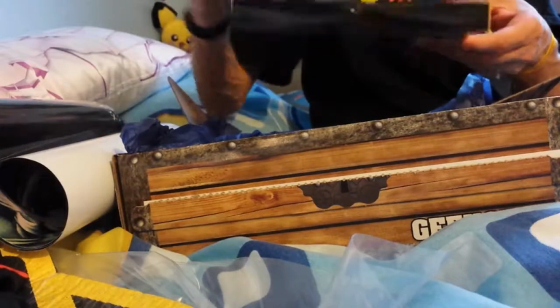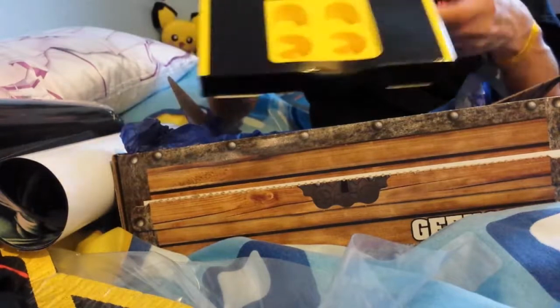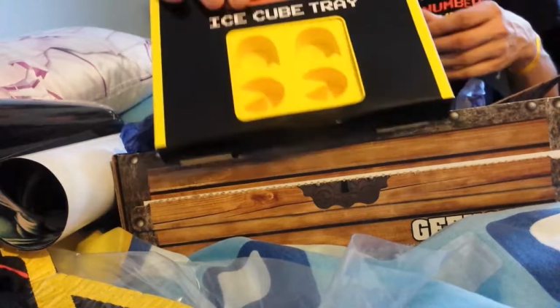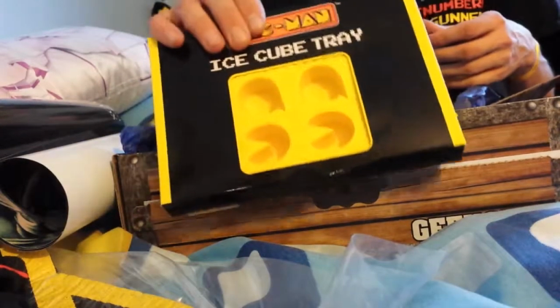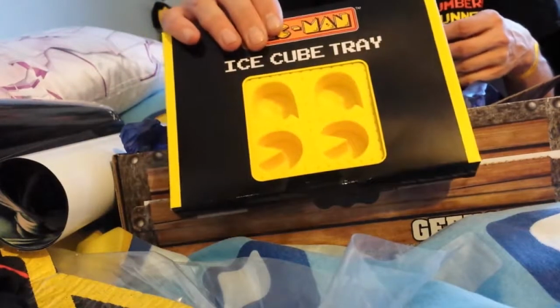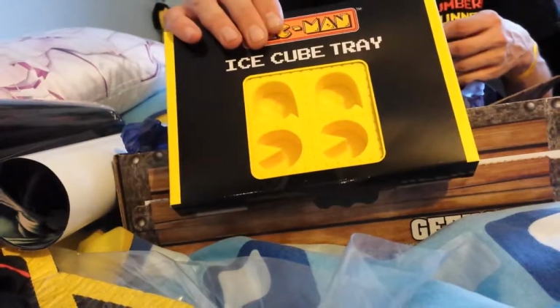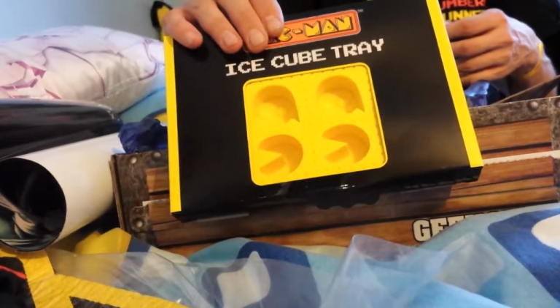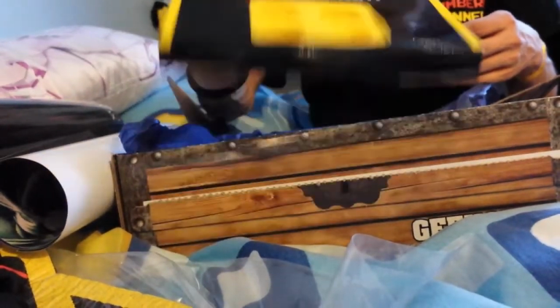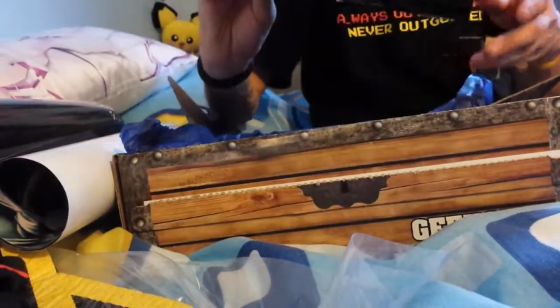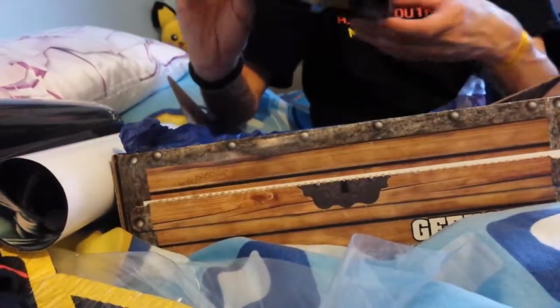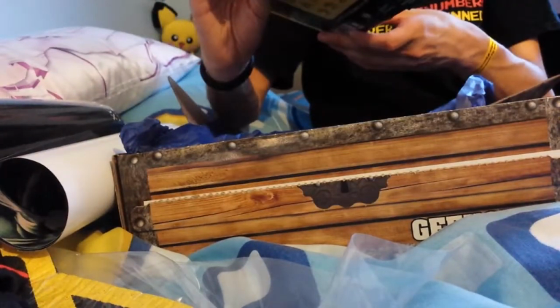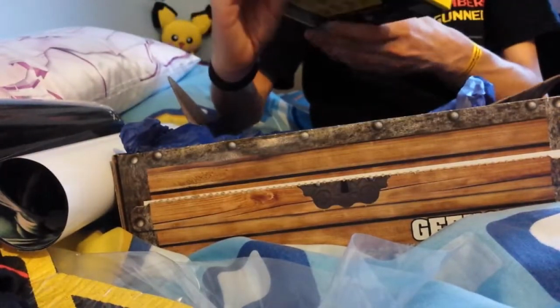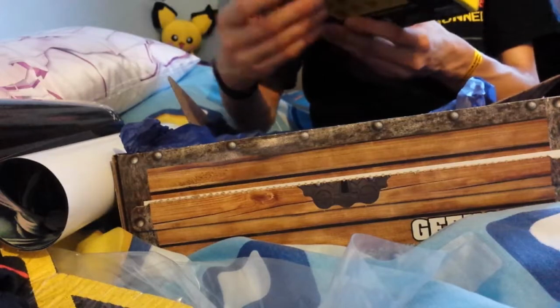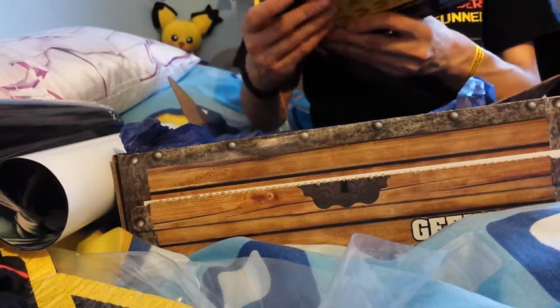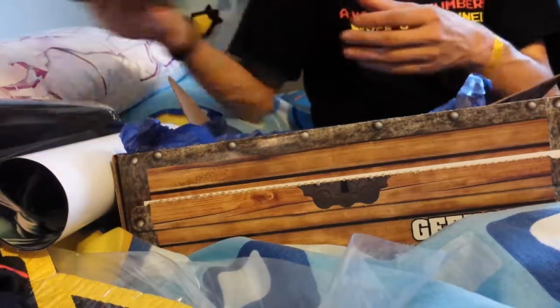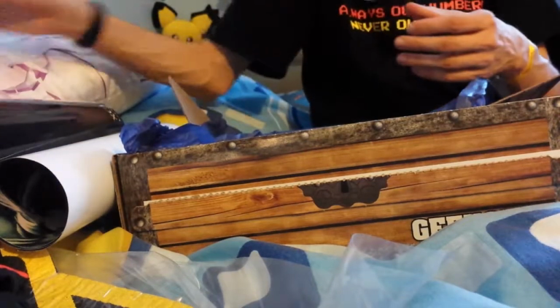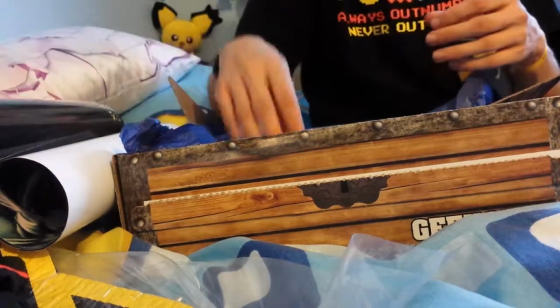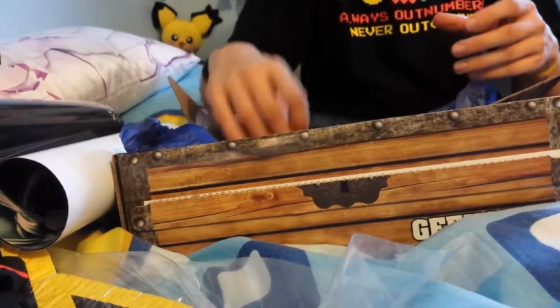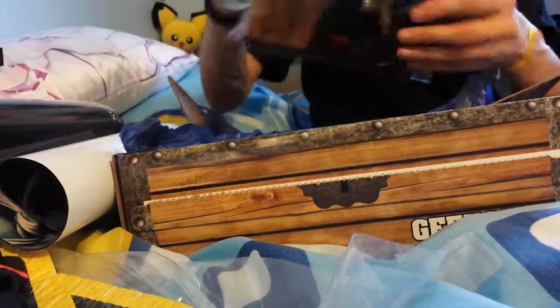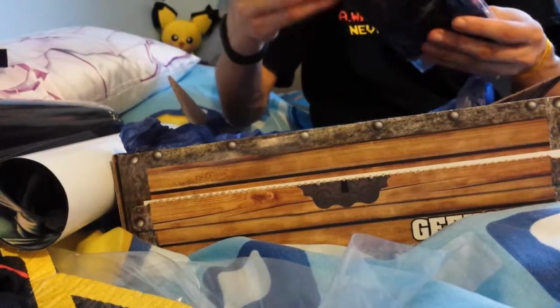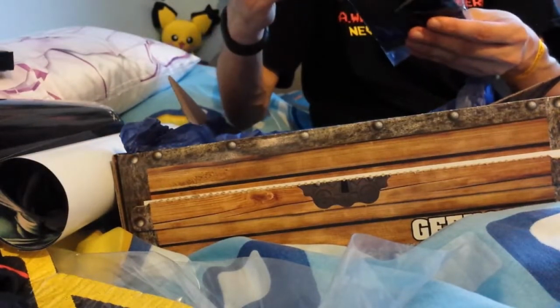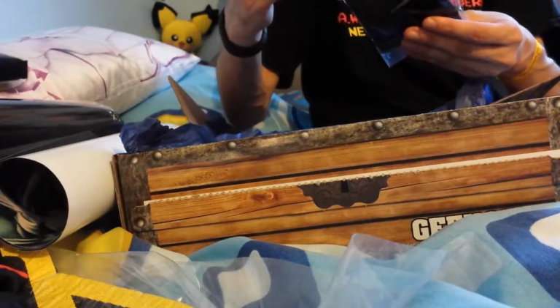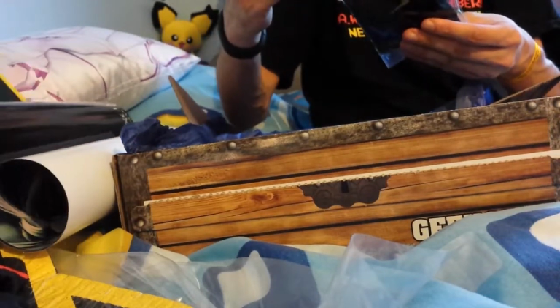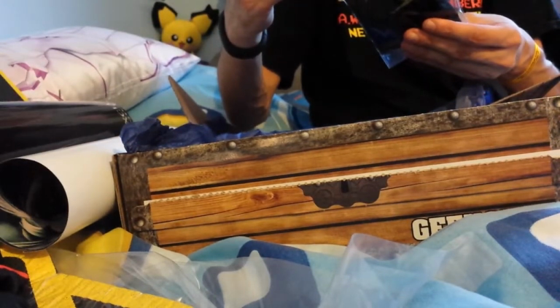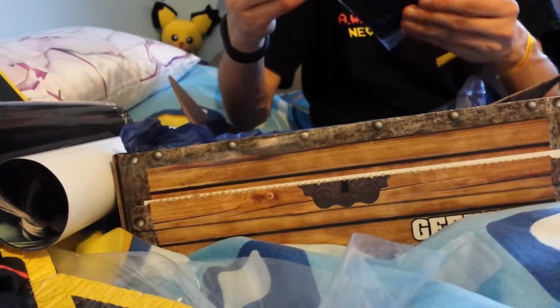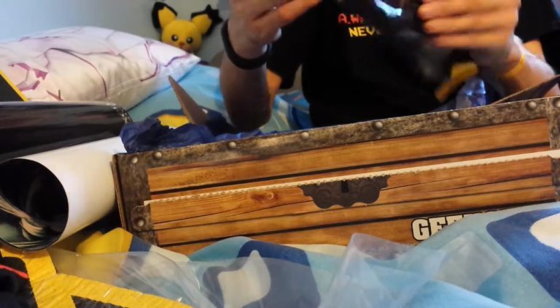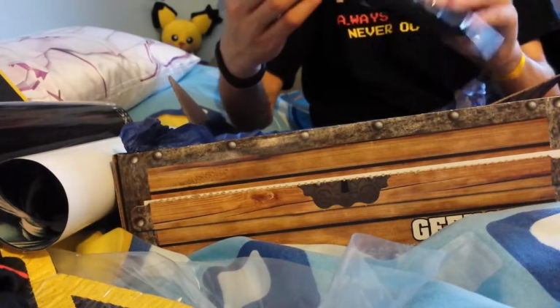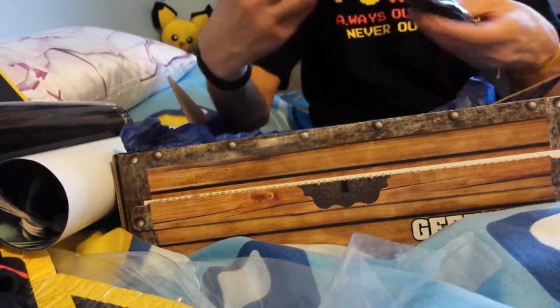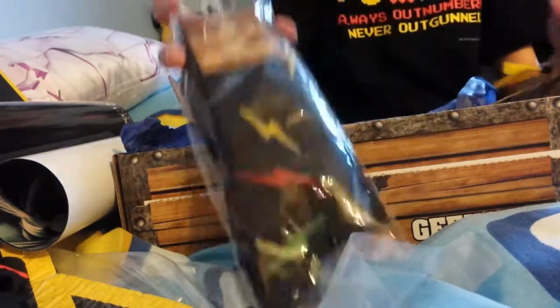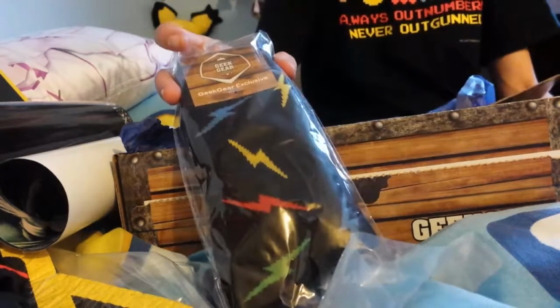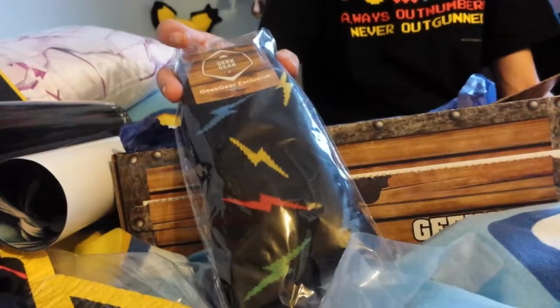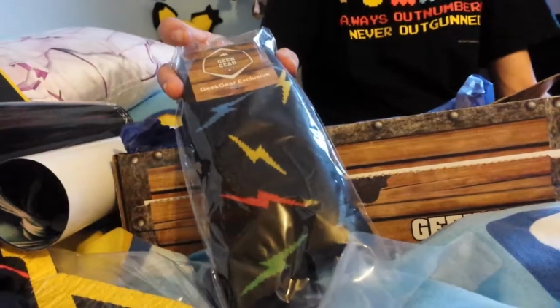Ice cube tray — an ice cube tray. And we've got some socks, electric socks.